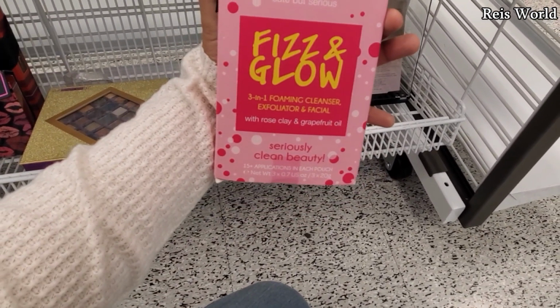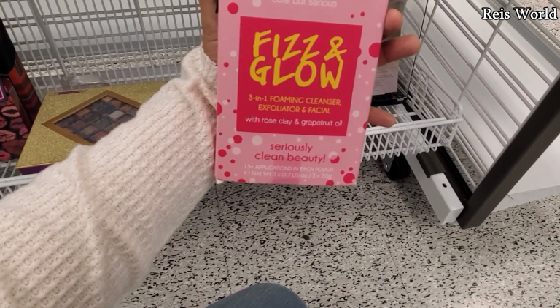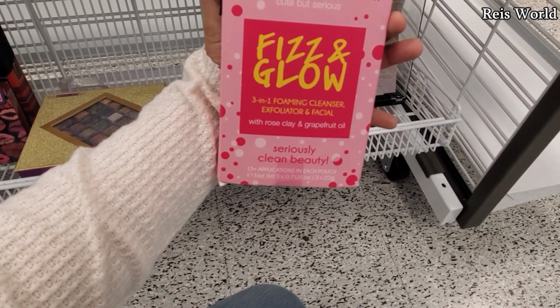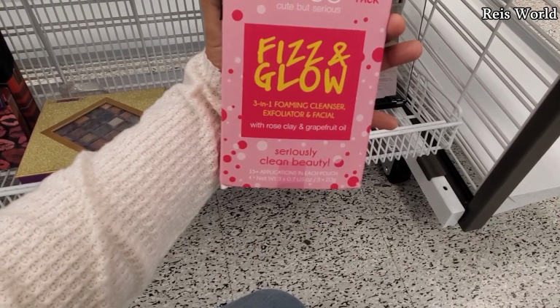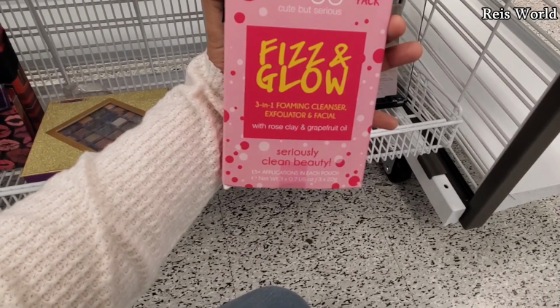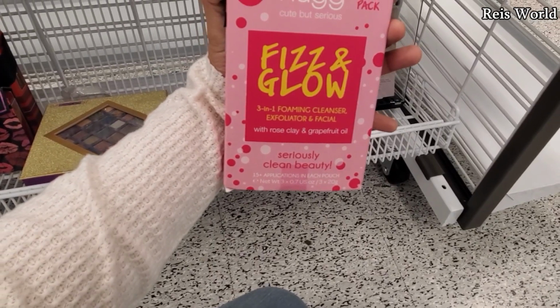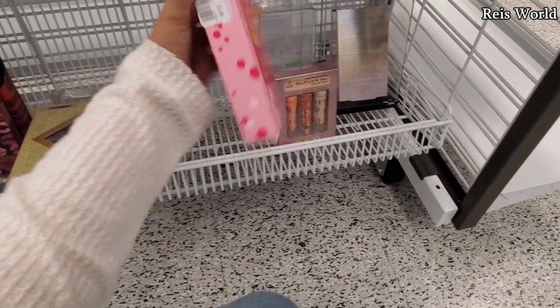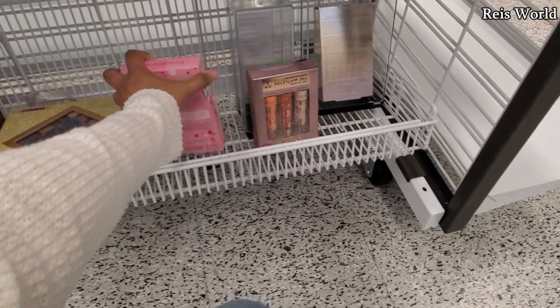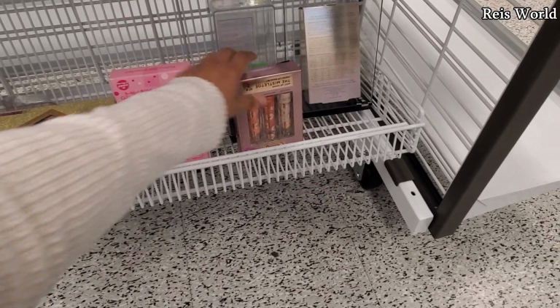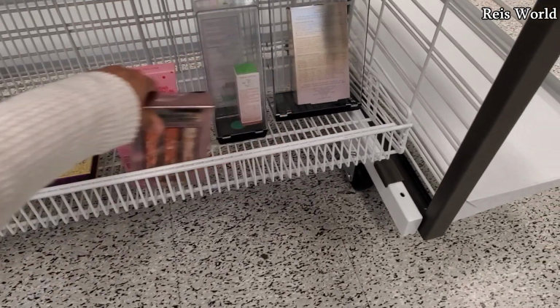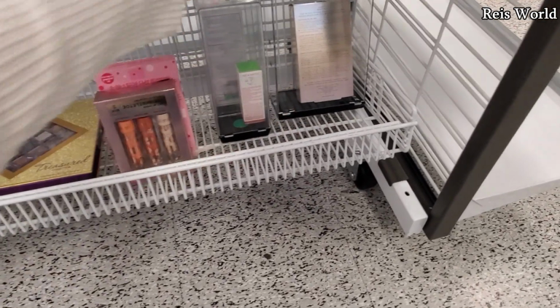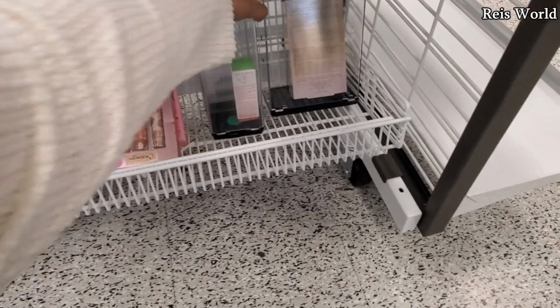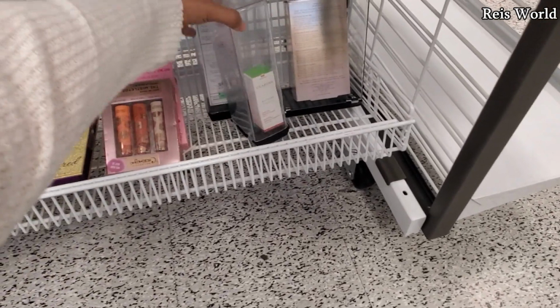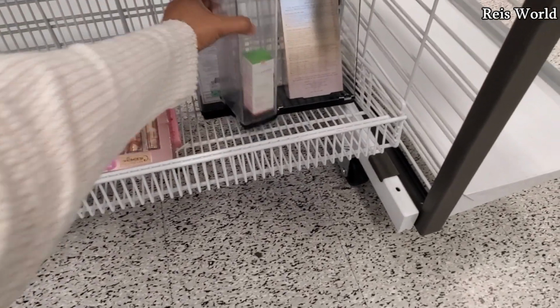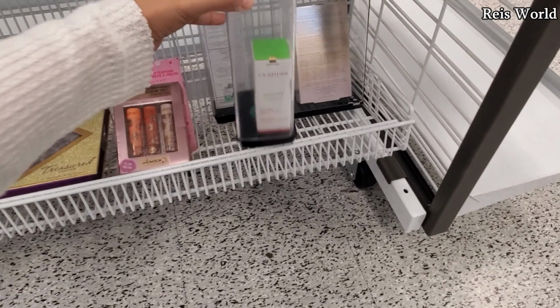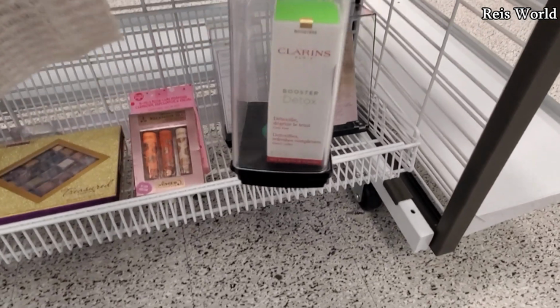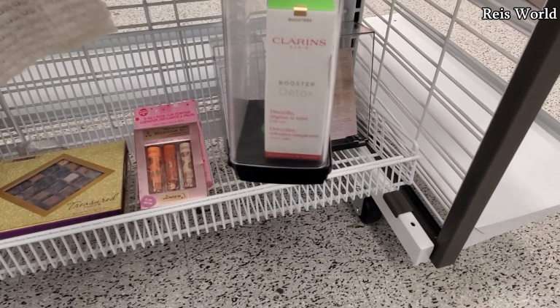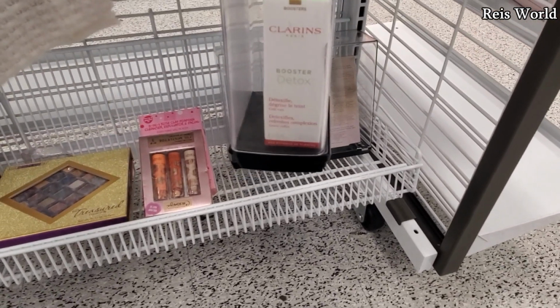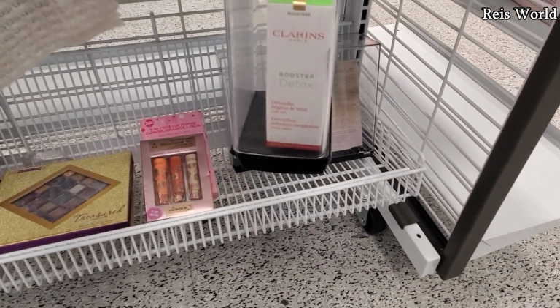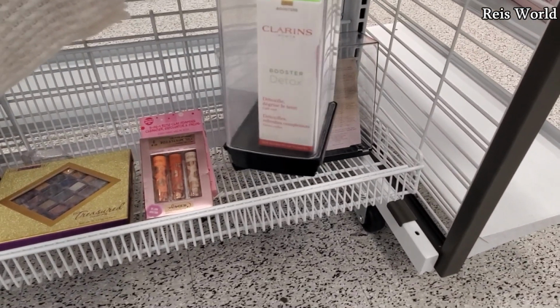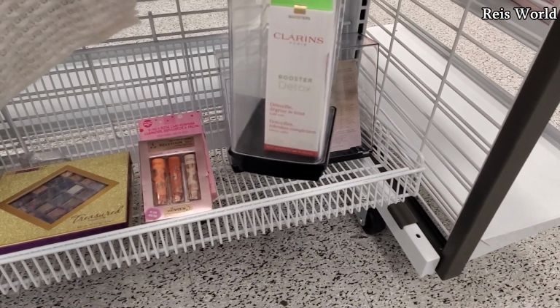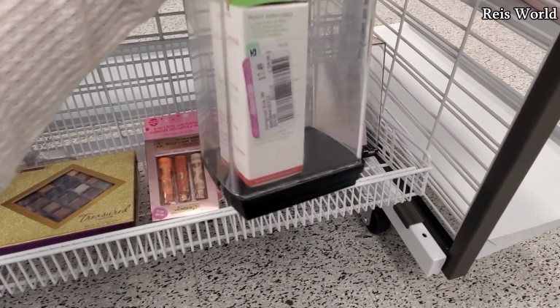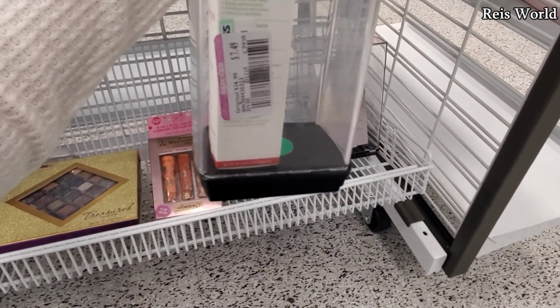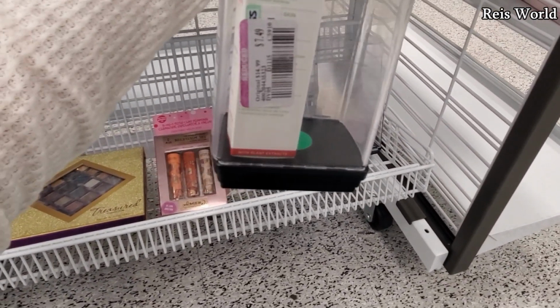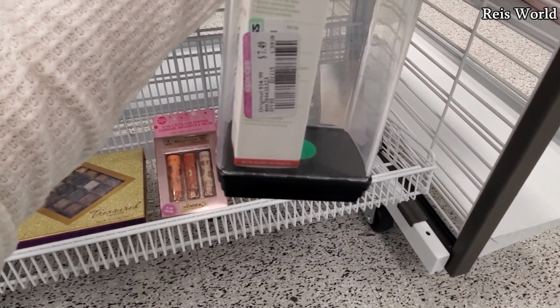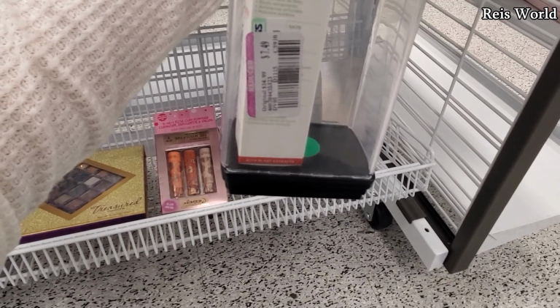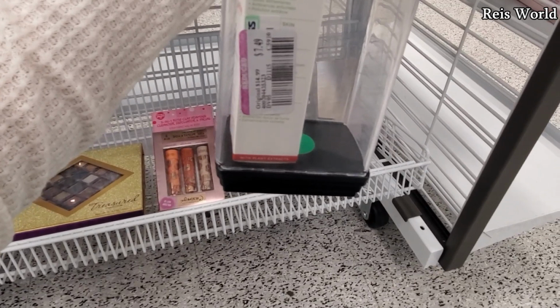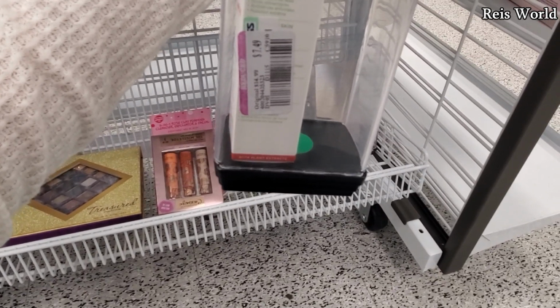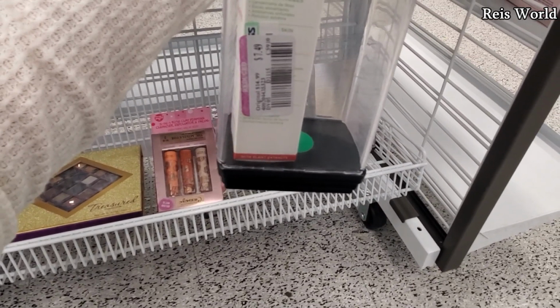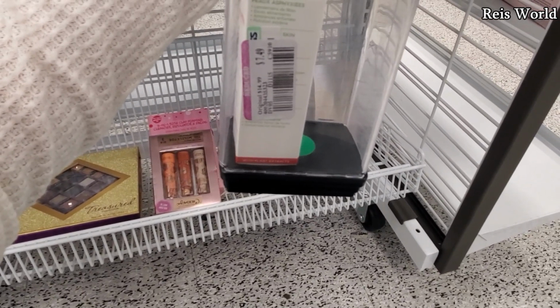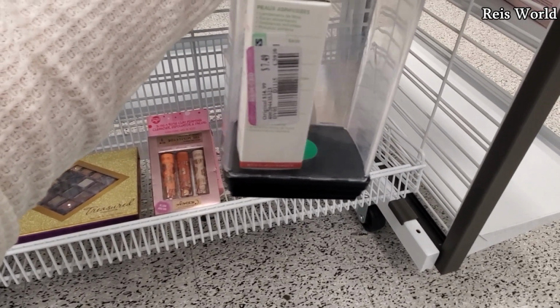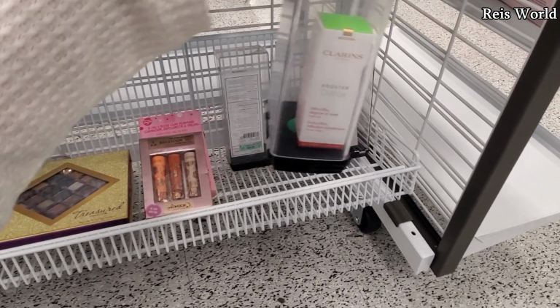Fizz and Glow three-in-one foaming cleanser. Let me see what they have in the box — we have Clarins booster detox, and this one is eight dollars from fifteen. So $7.50 from fifteen.